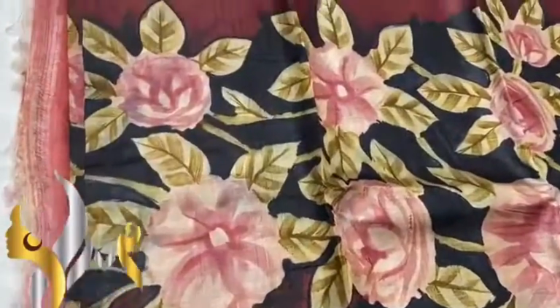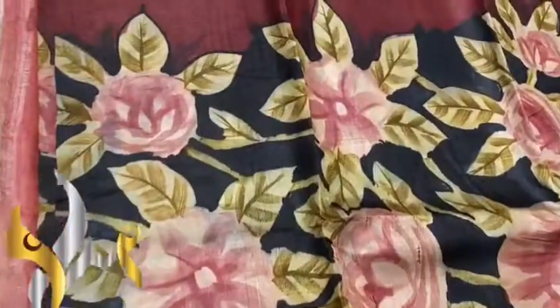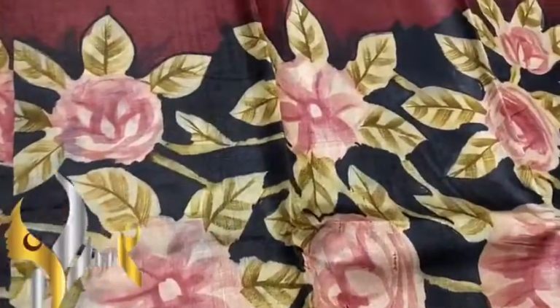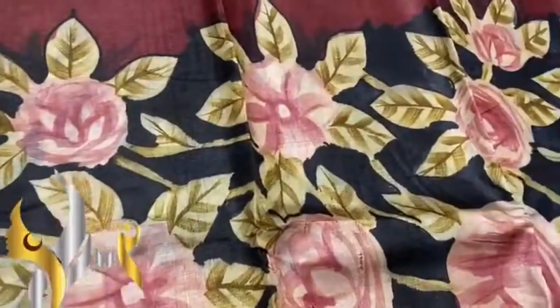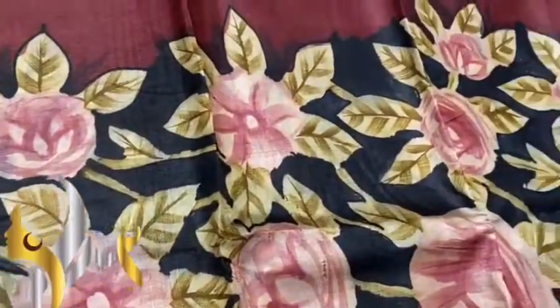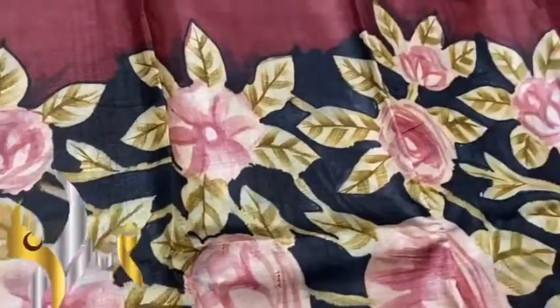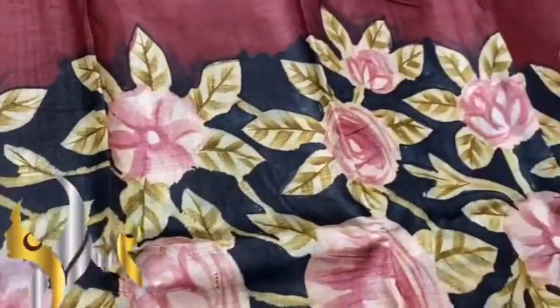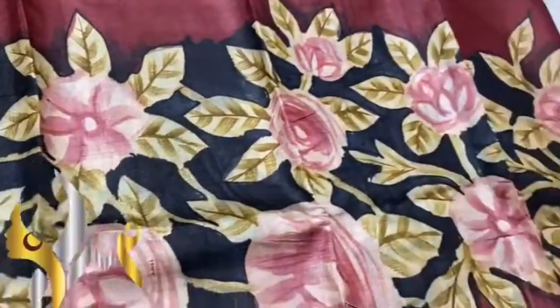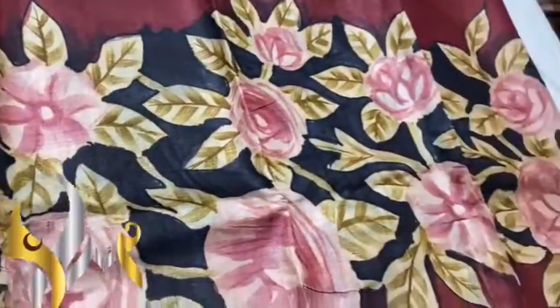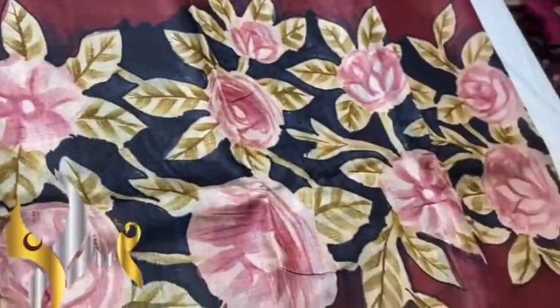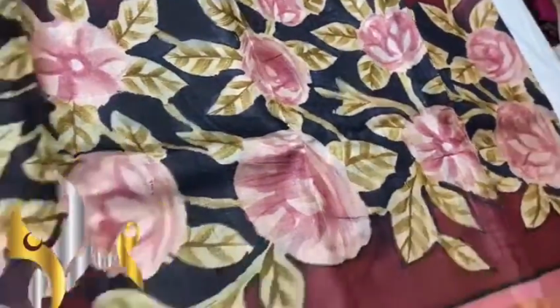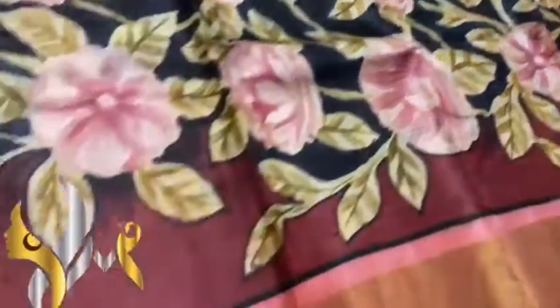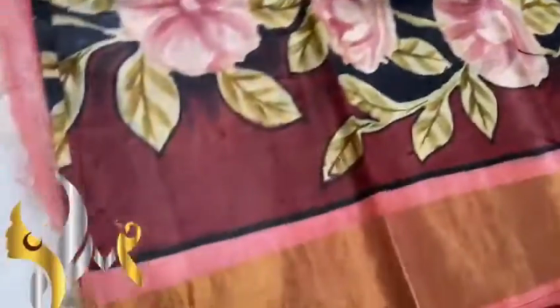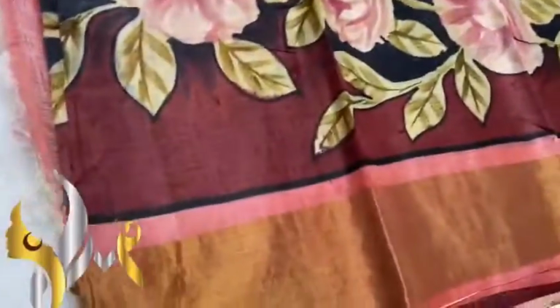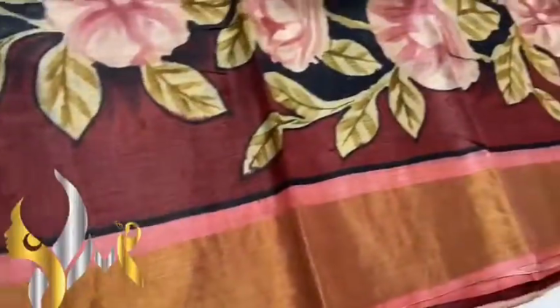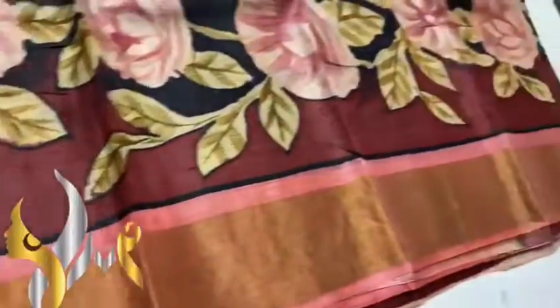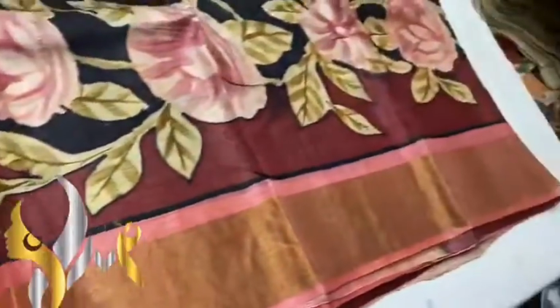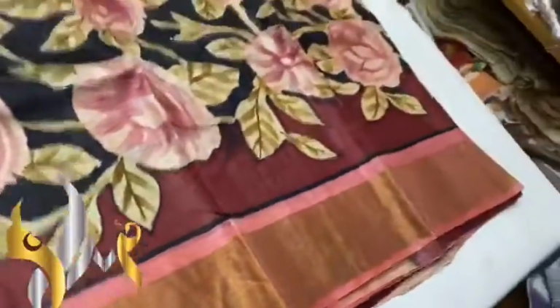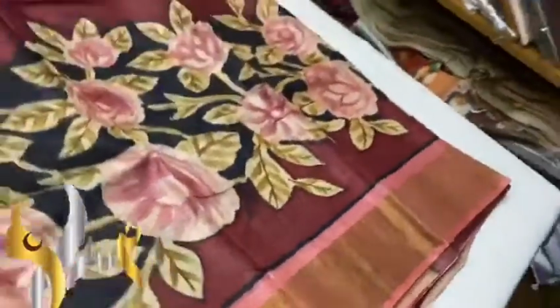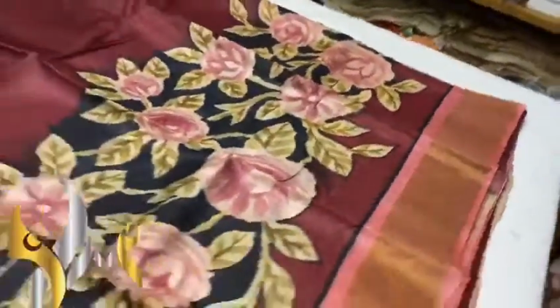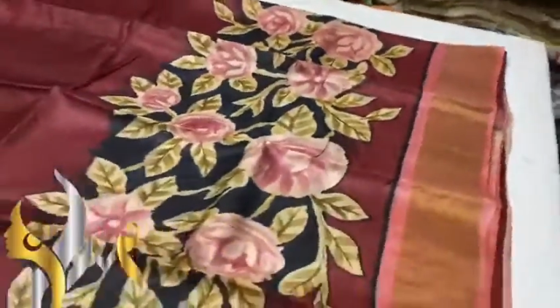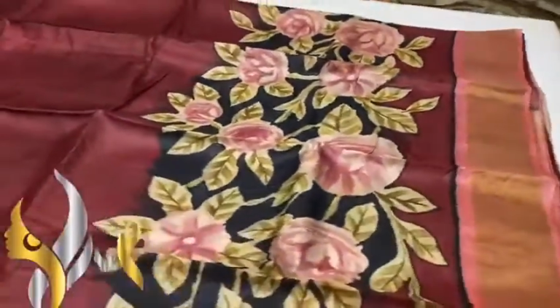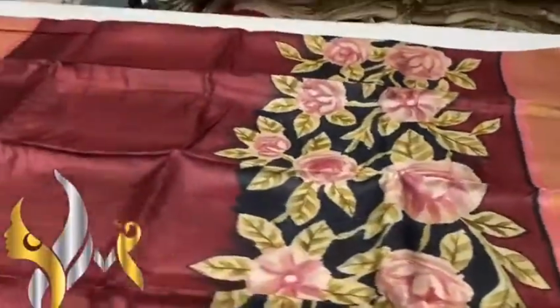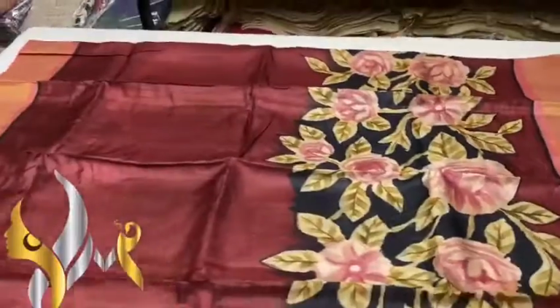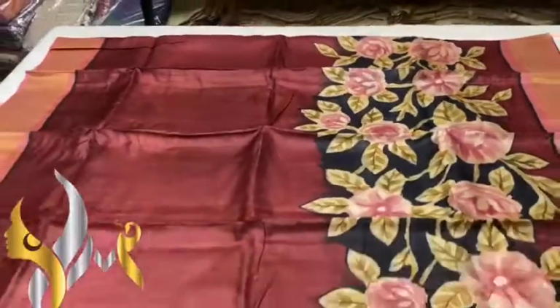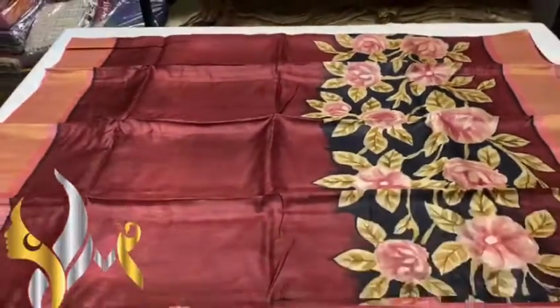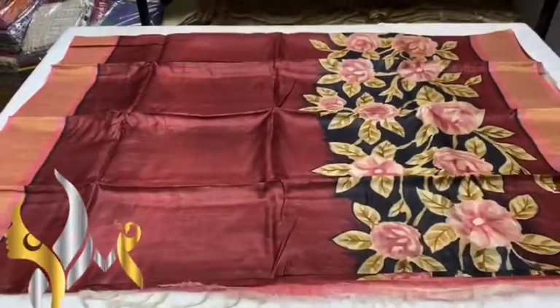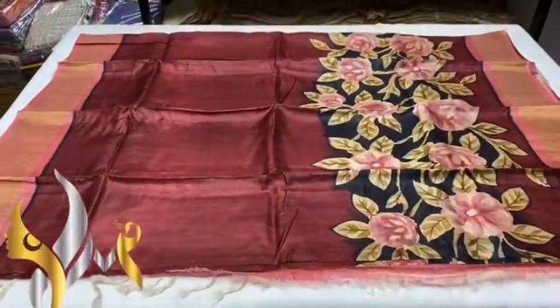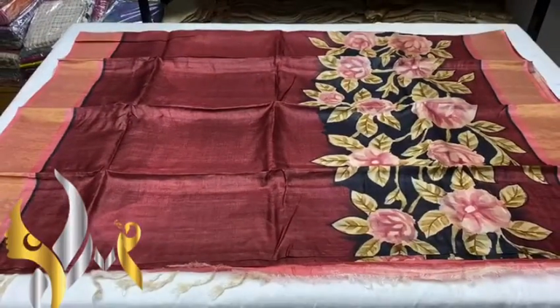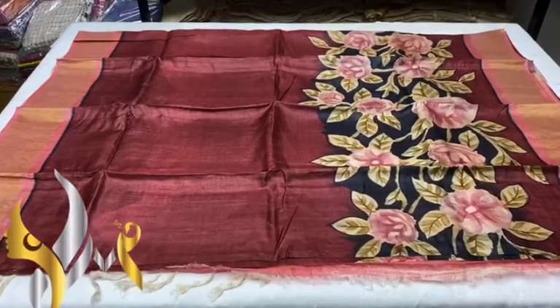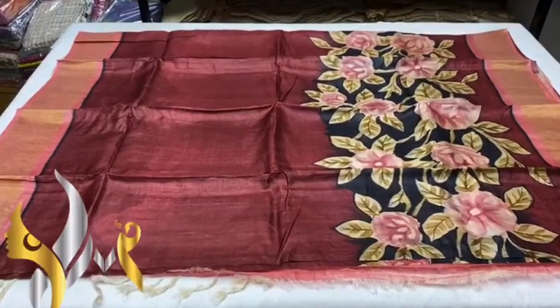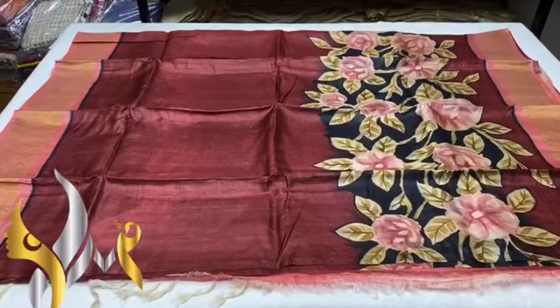You can see it's beautifully painted on the lower bottom. Exclusive sari with authentic silk mark.